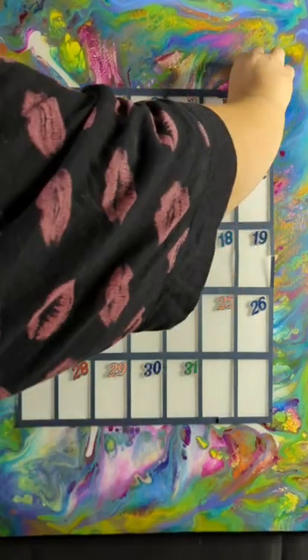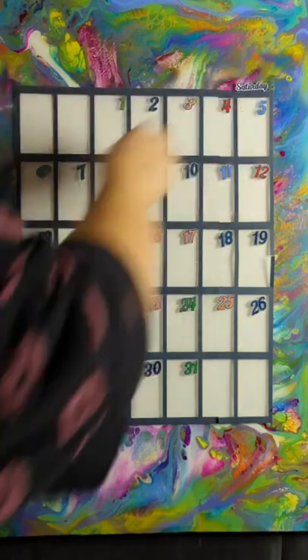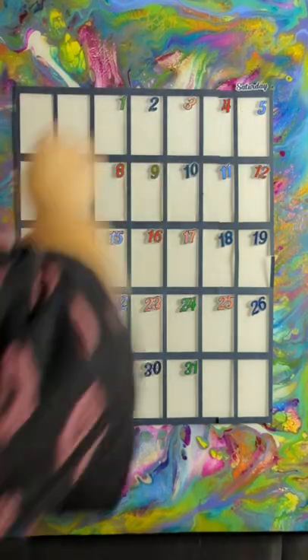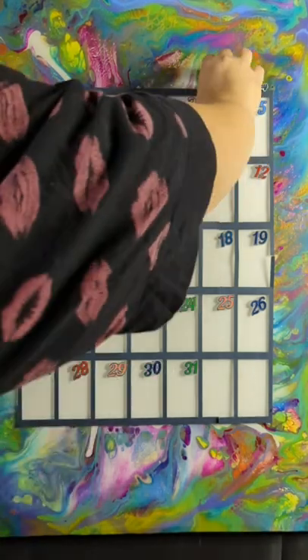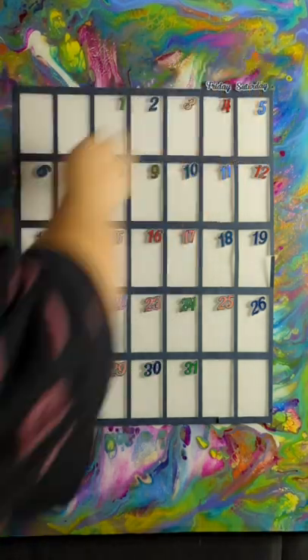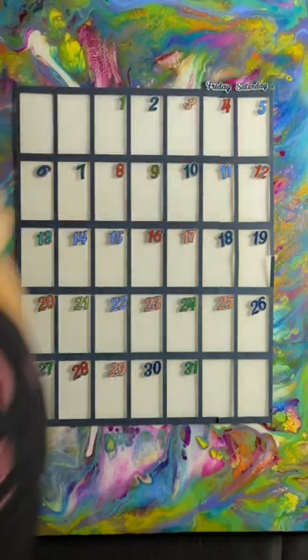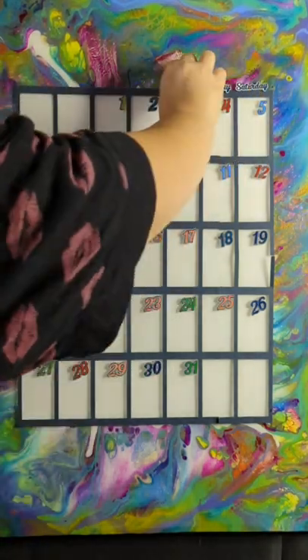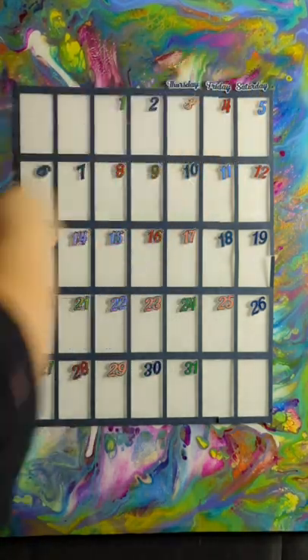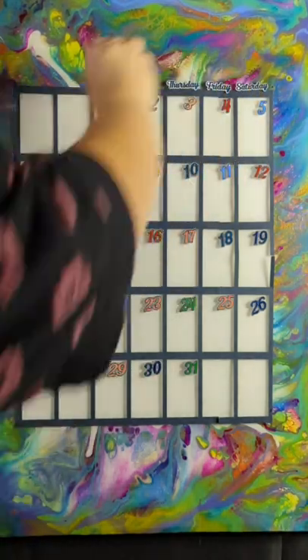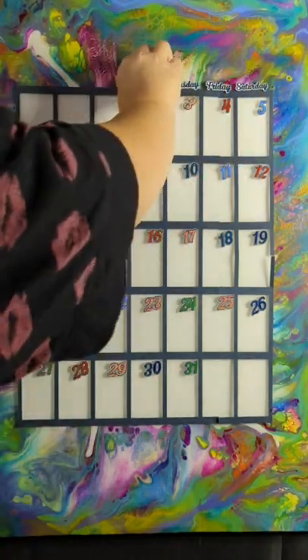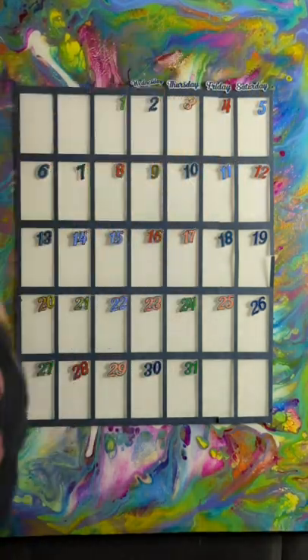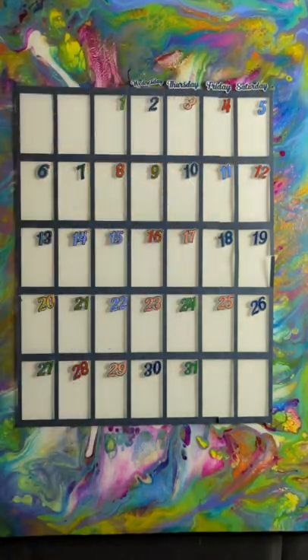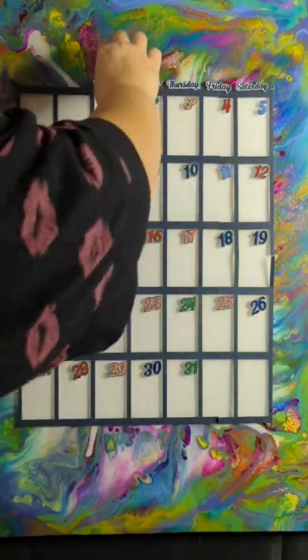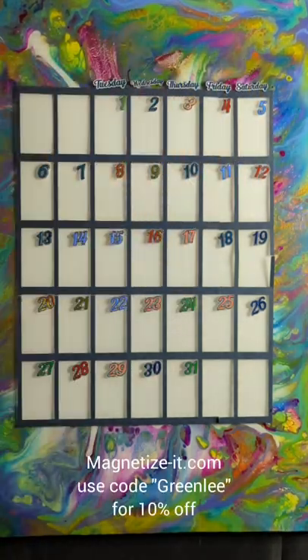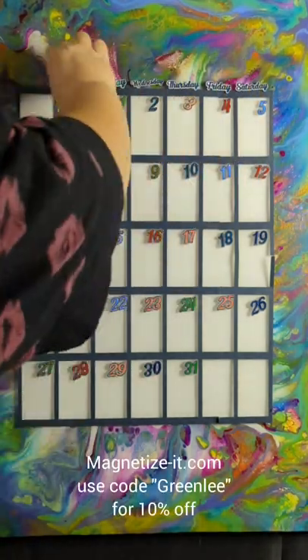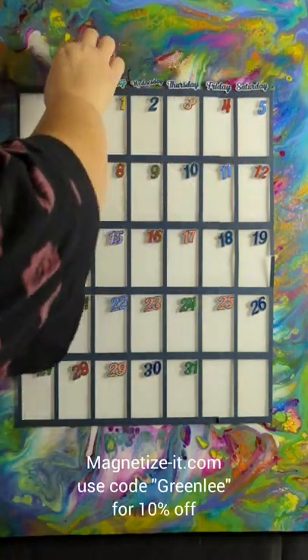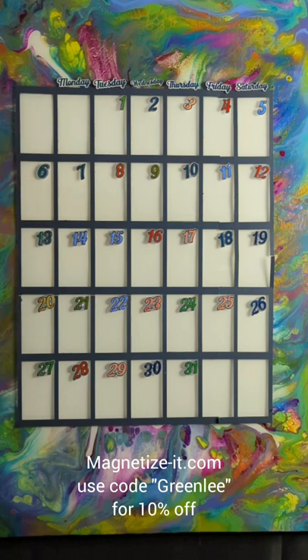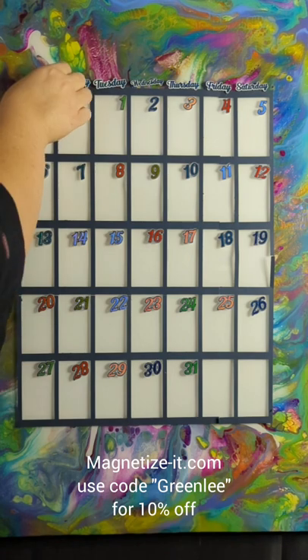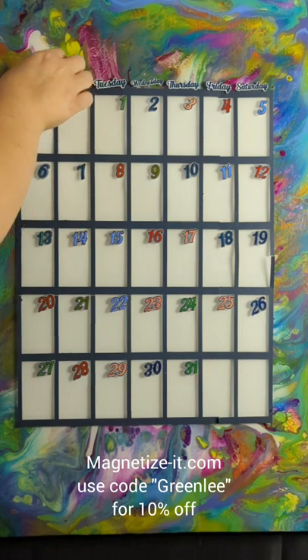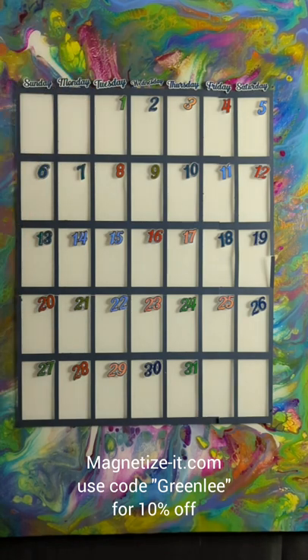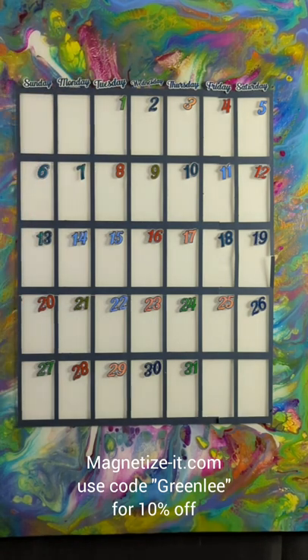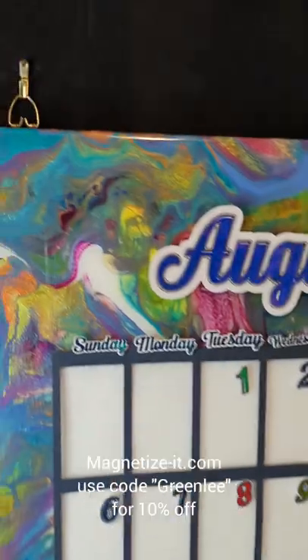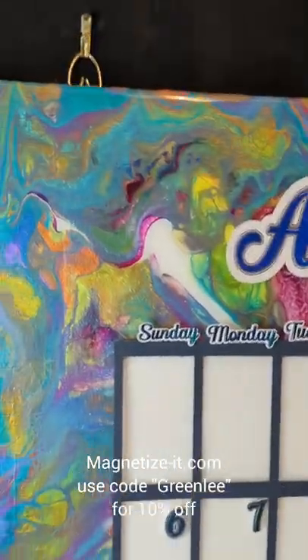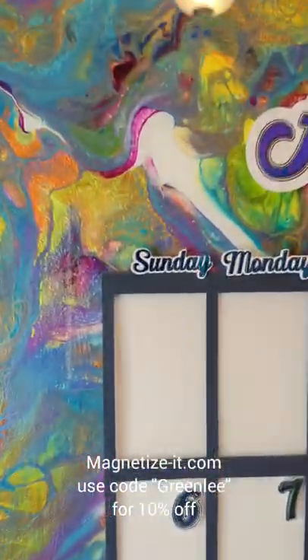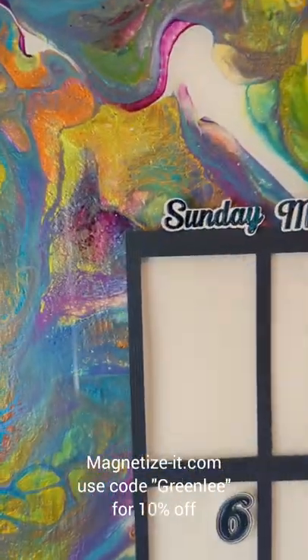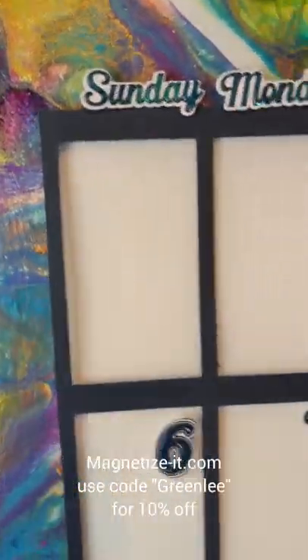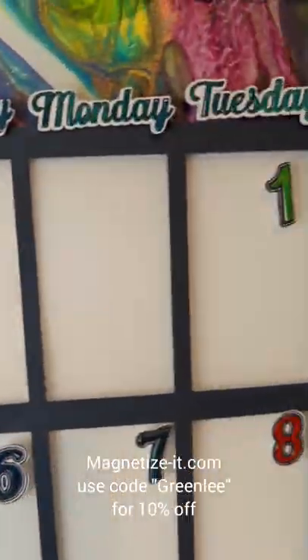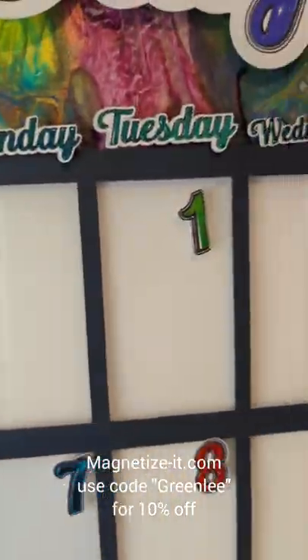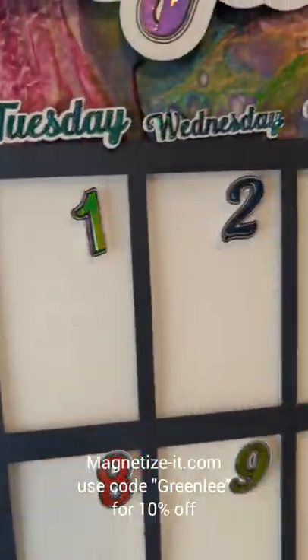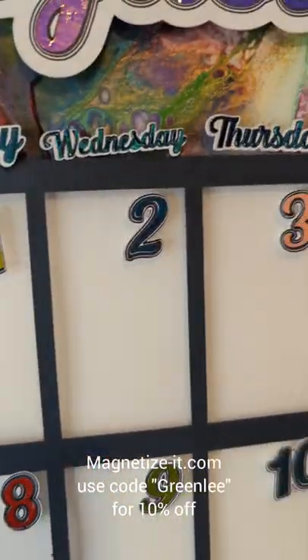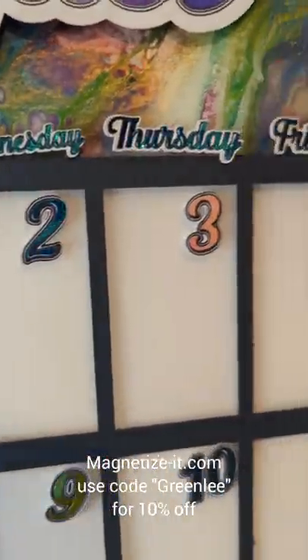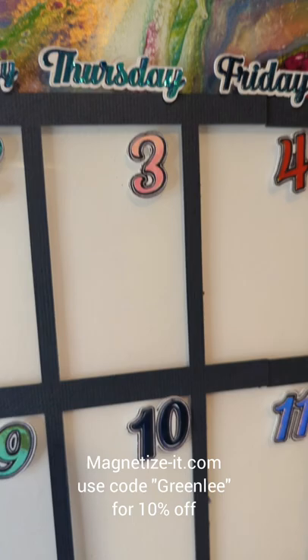This is such a cool product. I am an affiliate with Magnetize It — this is not a sponsored video. If you do go to magnetizeit.com and use code GREENLY, you can get 10% off.